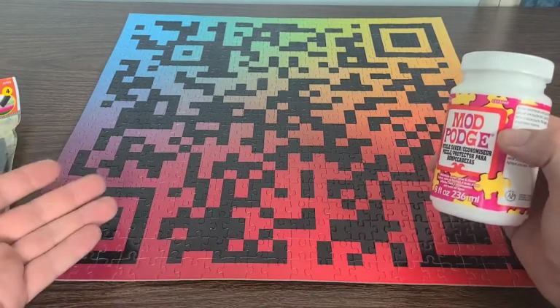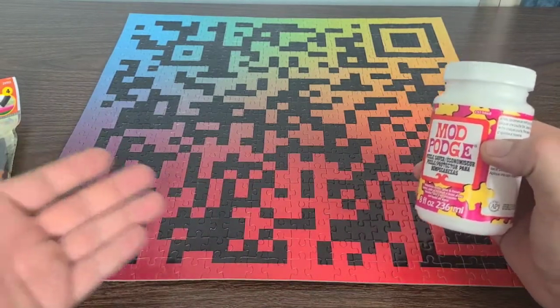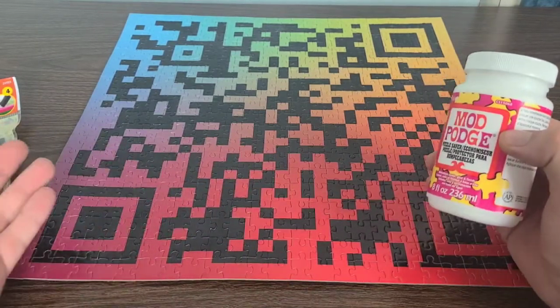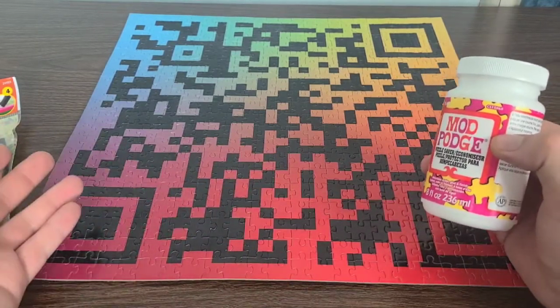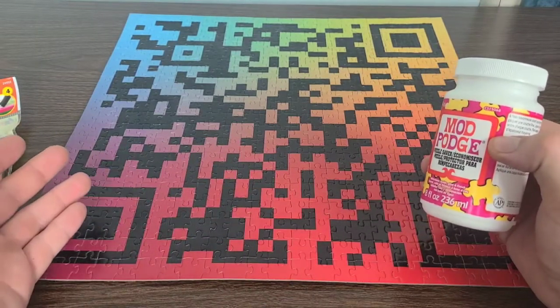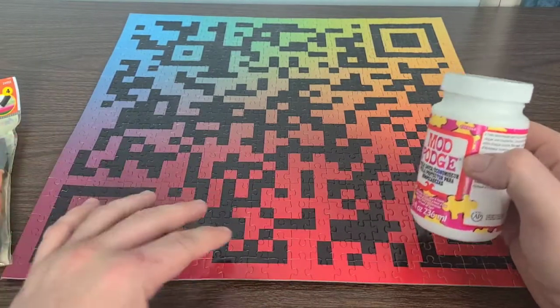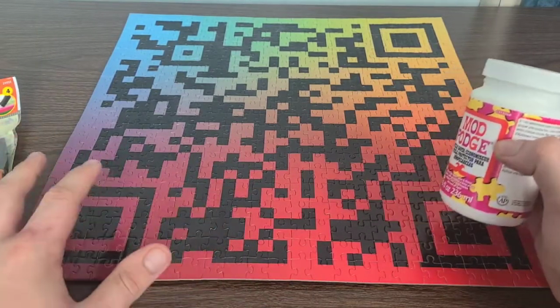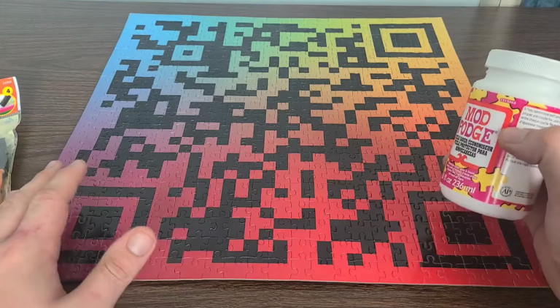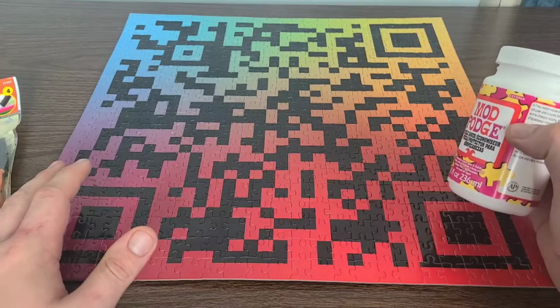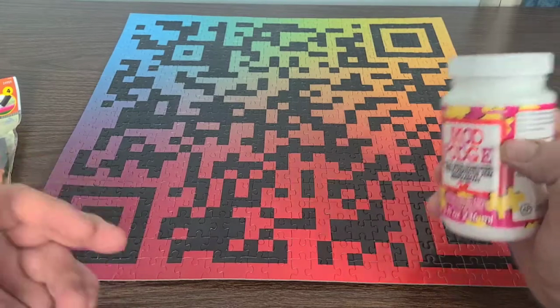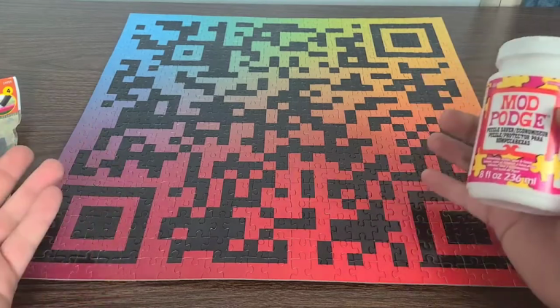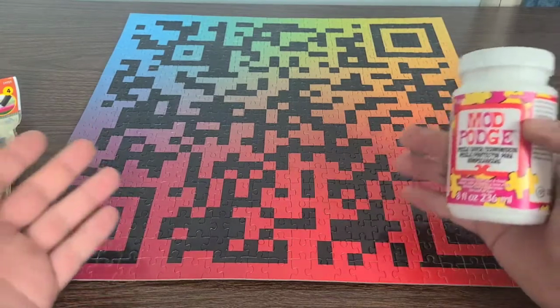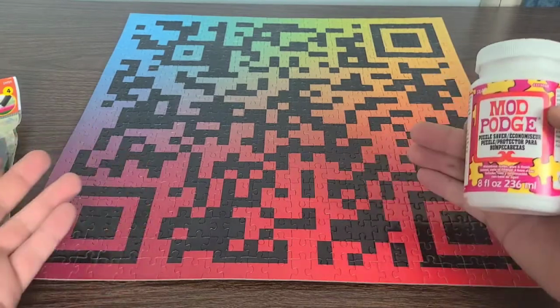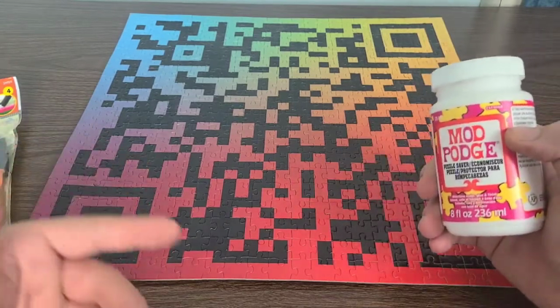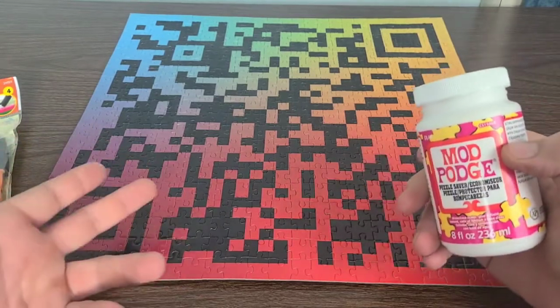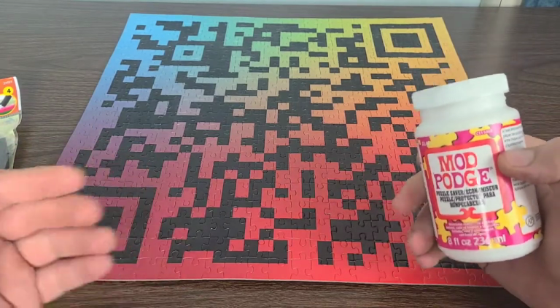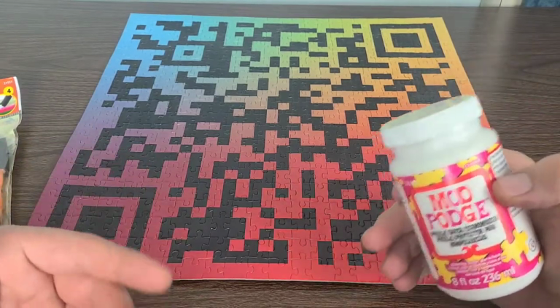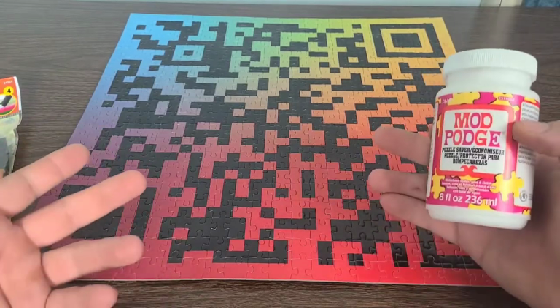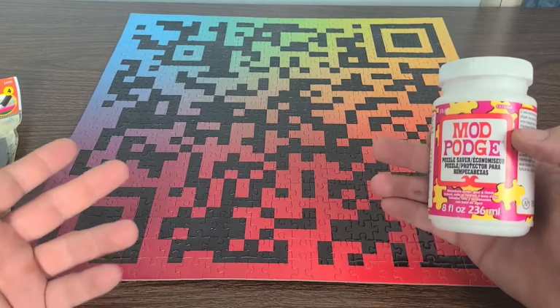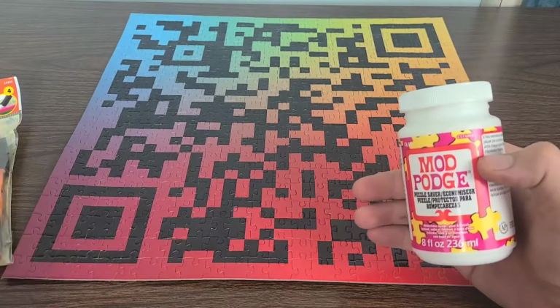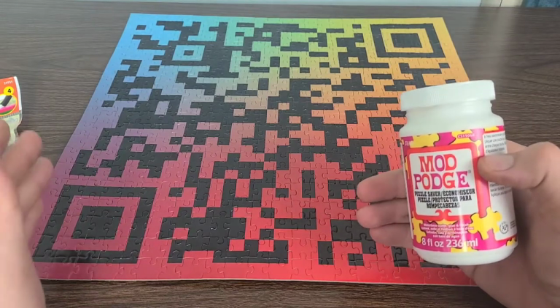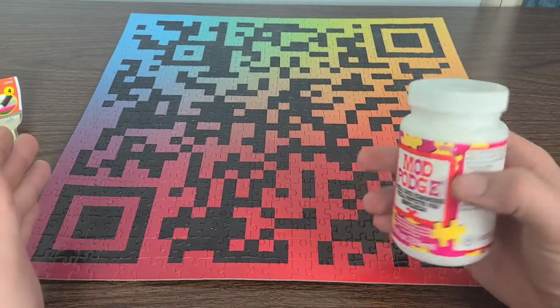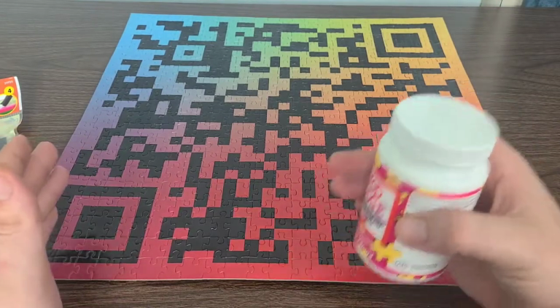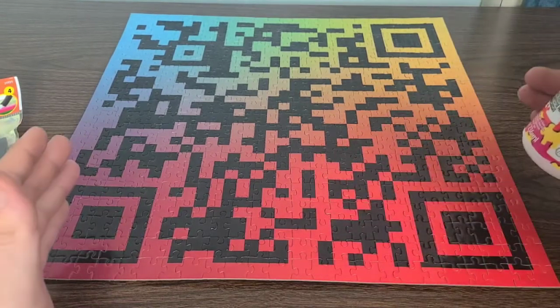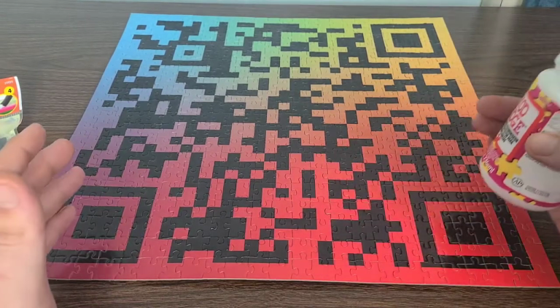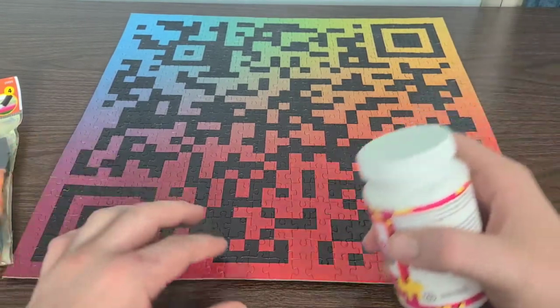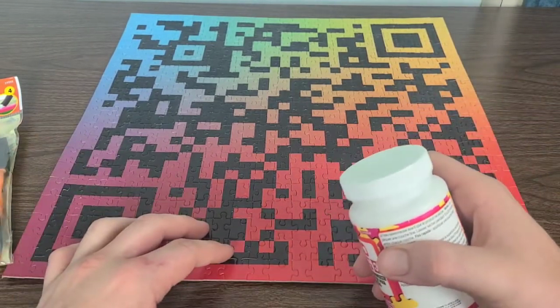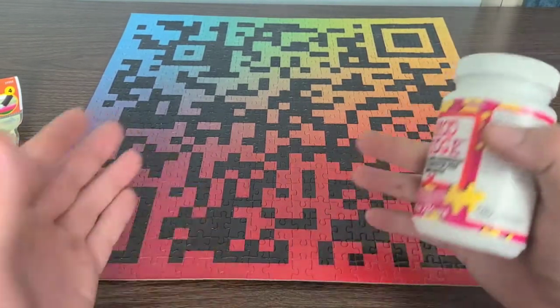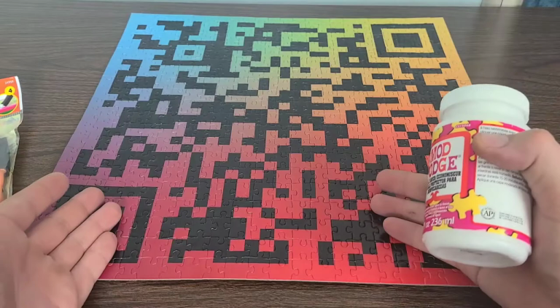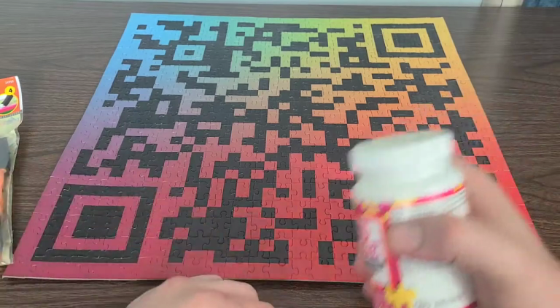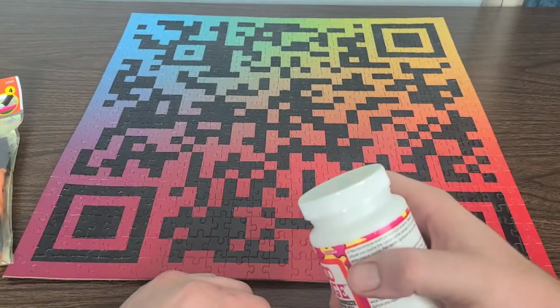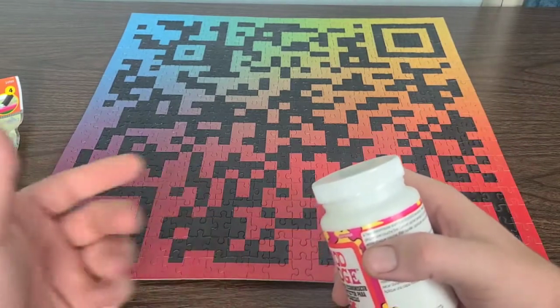If you guys do not know what Mischief puzzles are, they're like really cool QR codes. You don't get anything to go off of. You build the puzzle and you actually have a chance to win anywhere from $0.25 all the way up to $1 million.